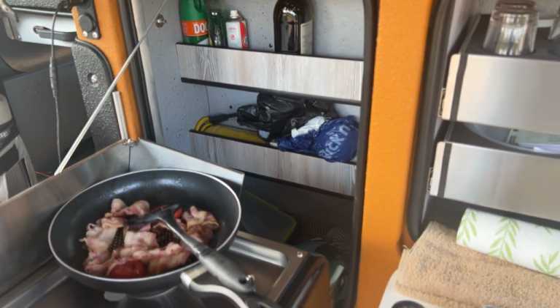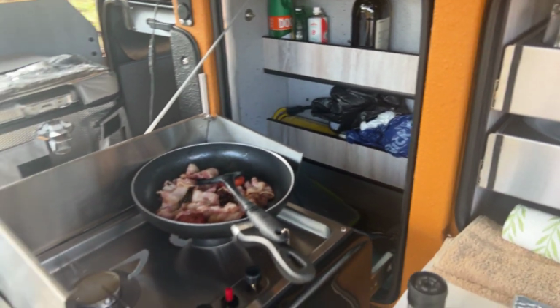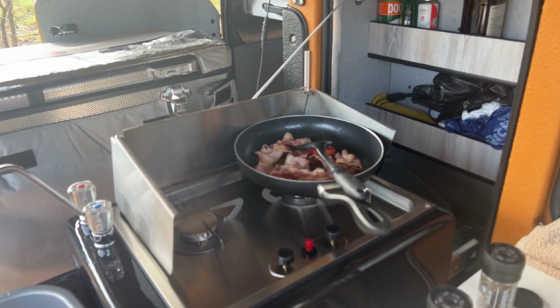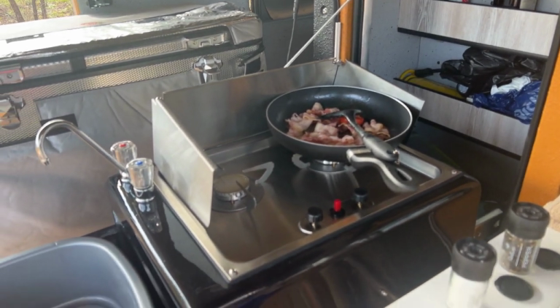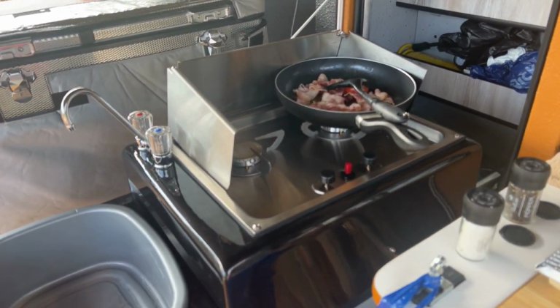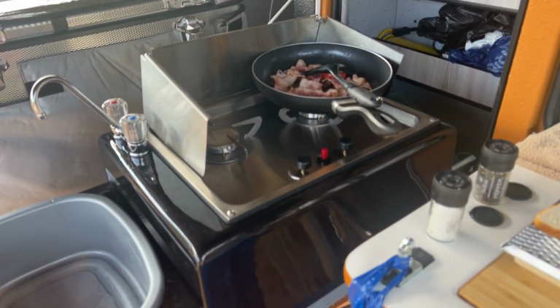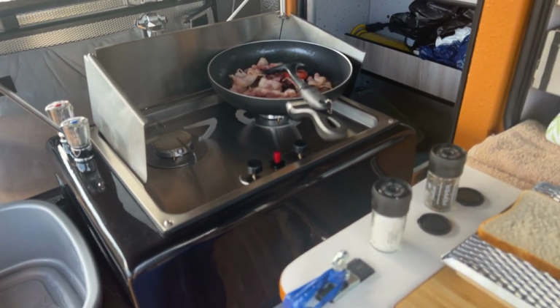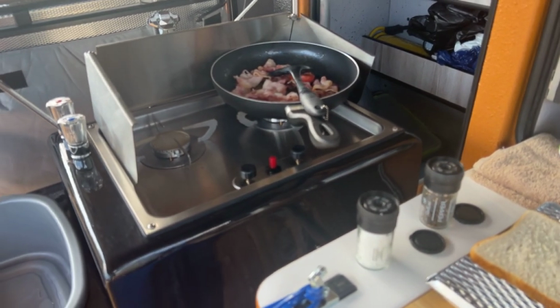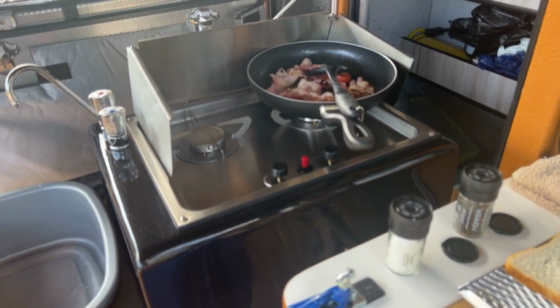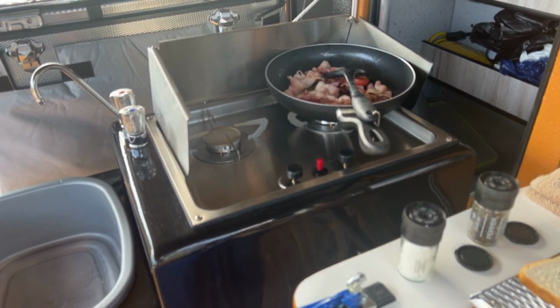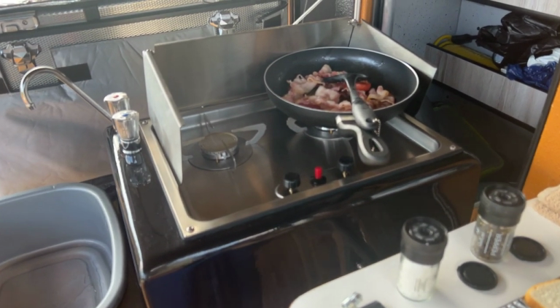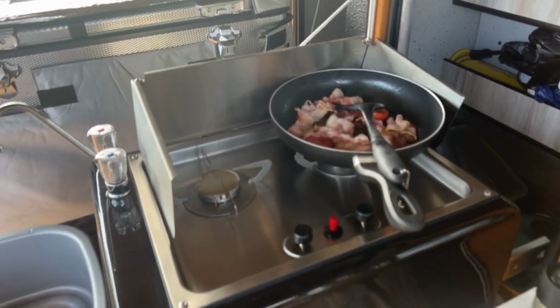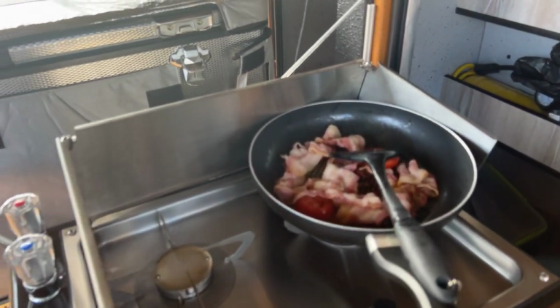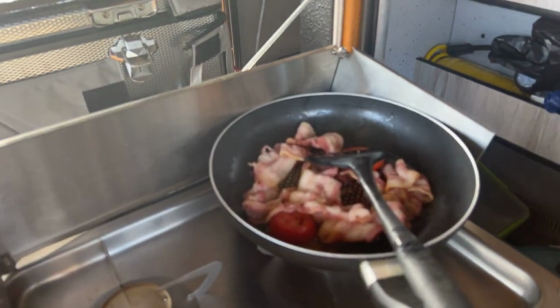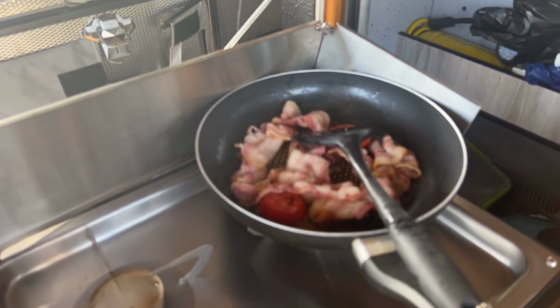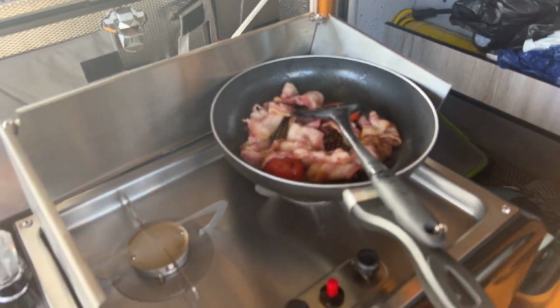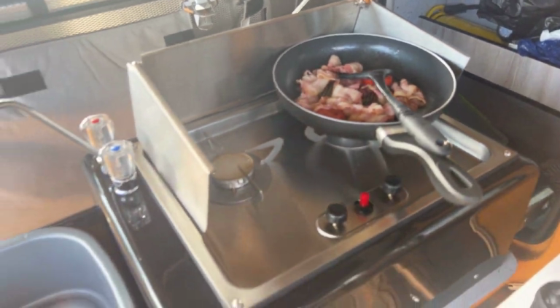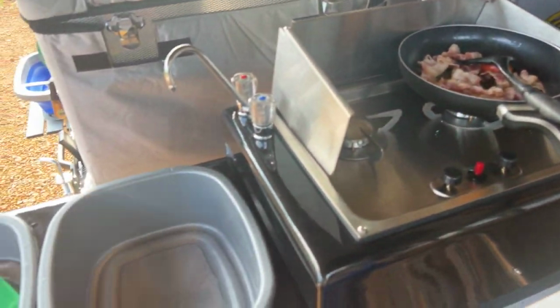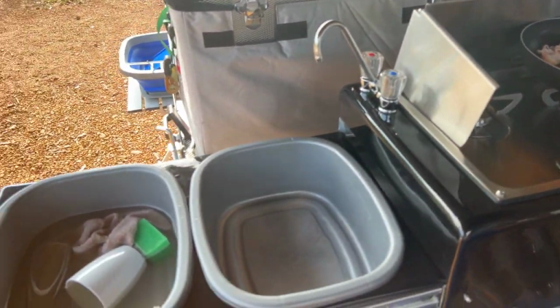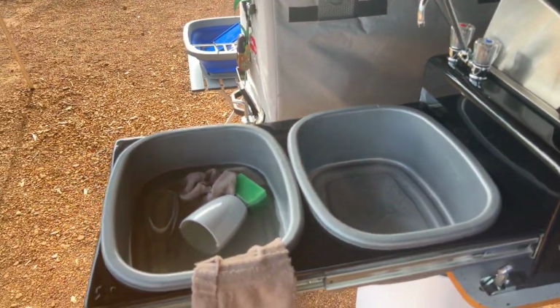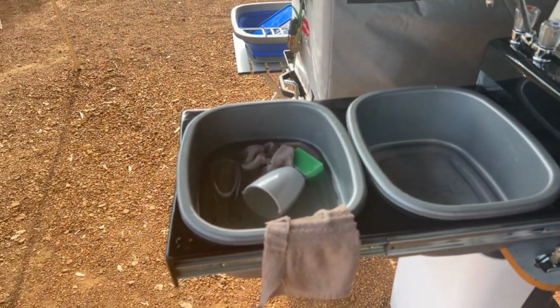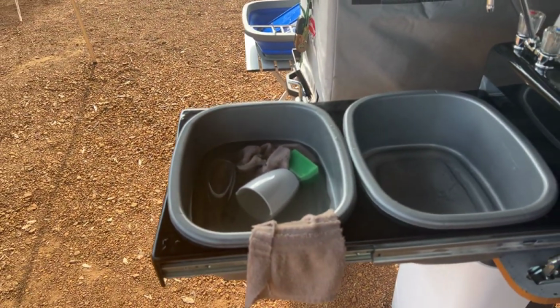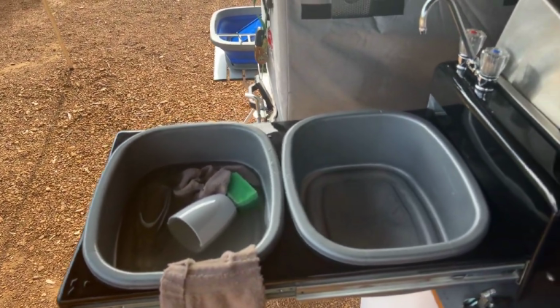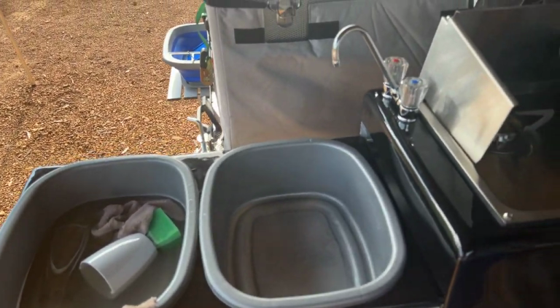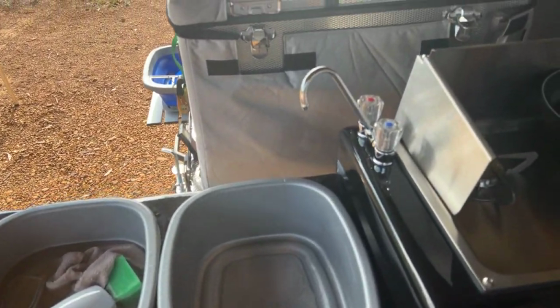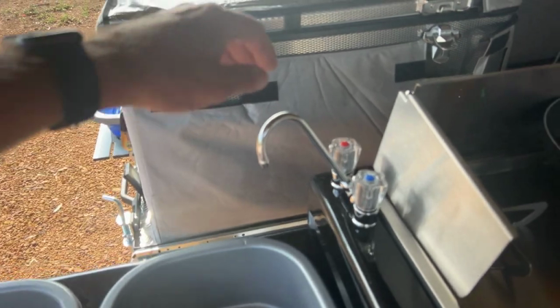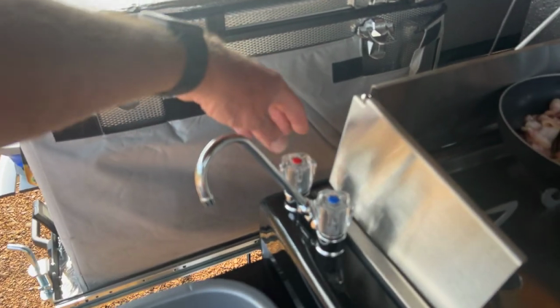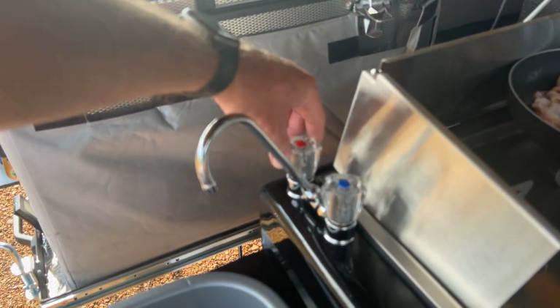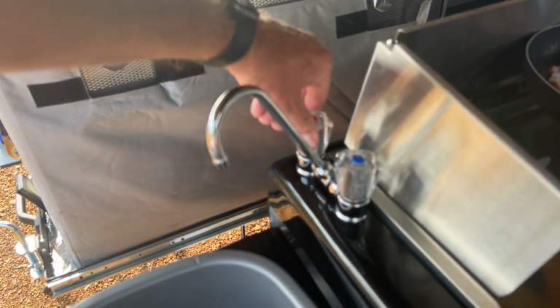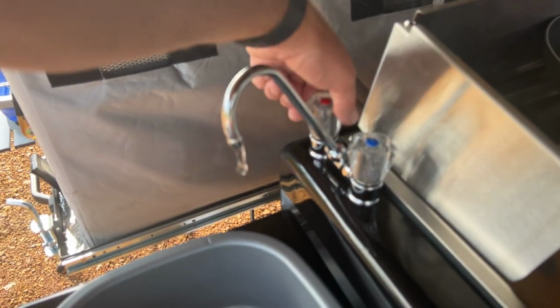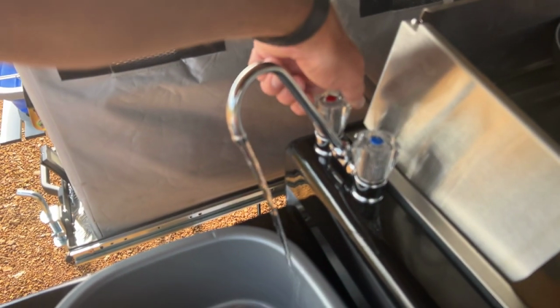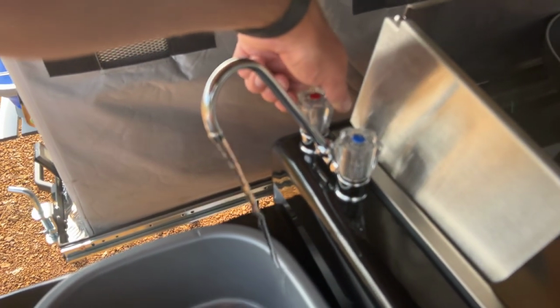Then there is the two-plate gas hob — just cooking up some bacon. Here is your wash-up area, hot and cold running water.